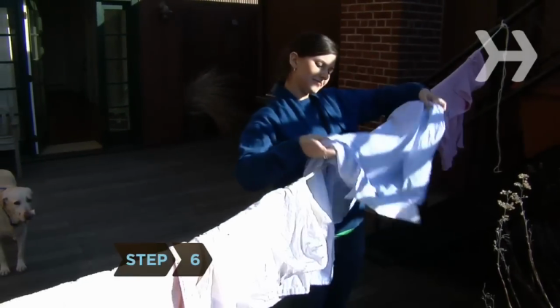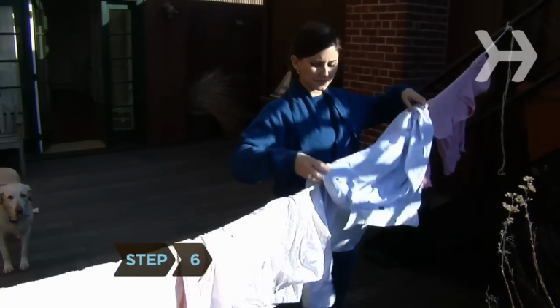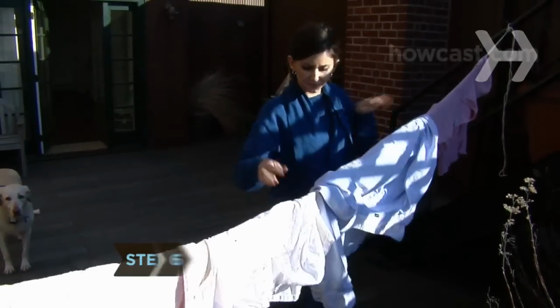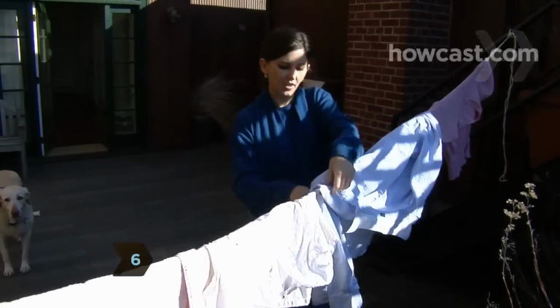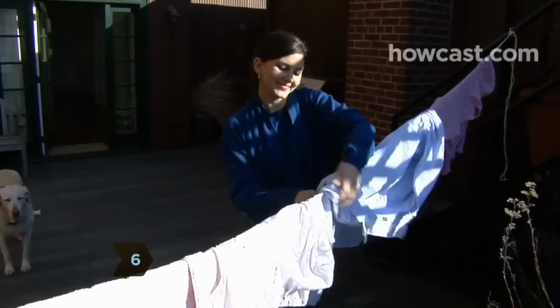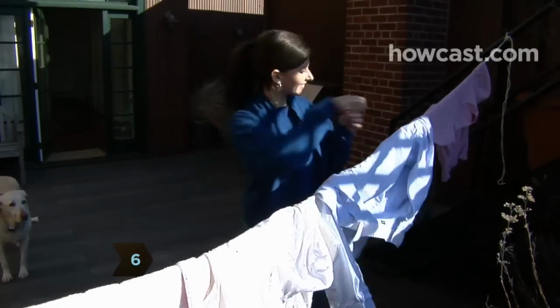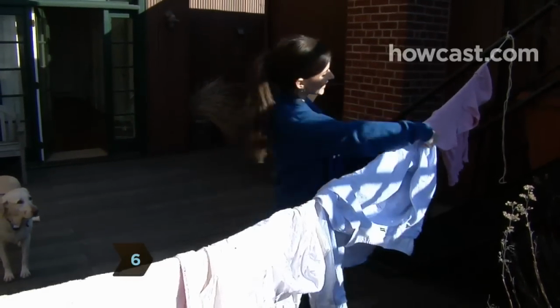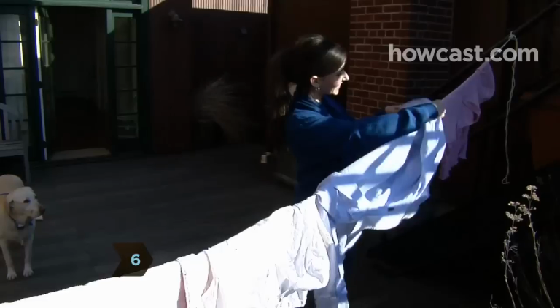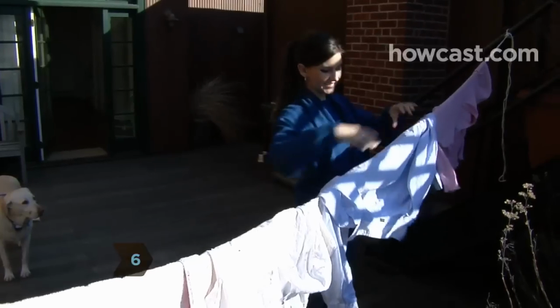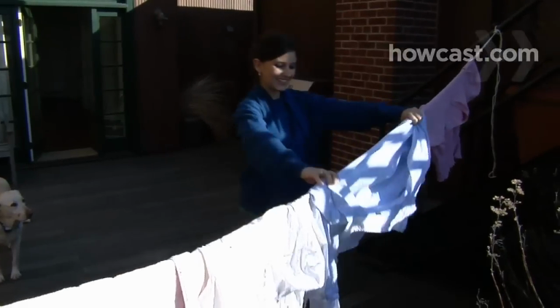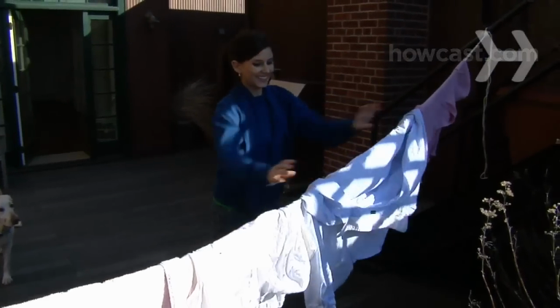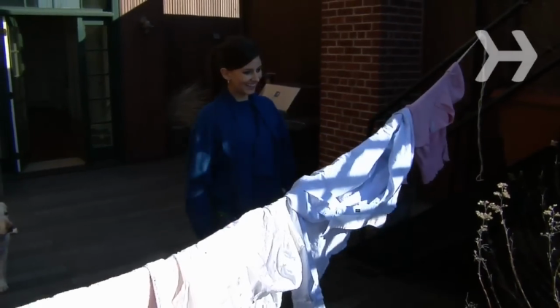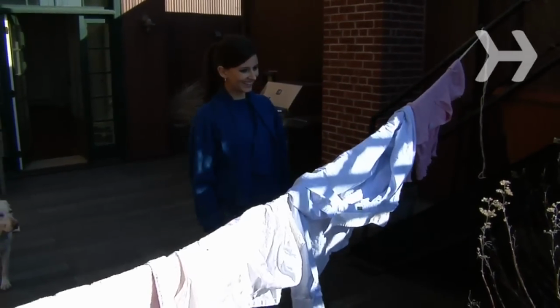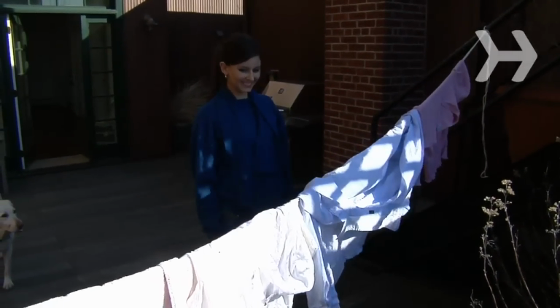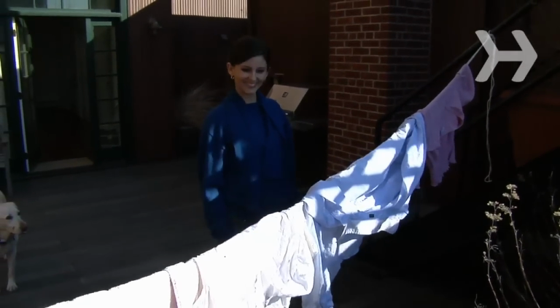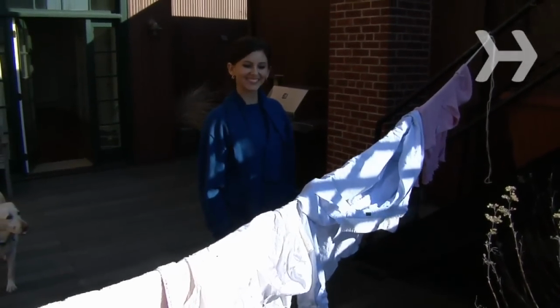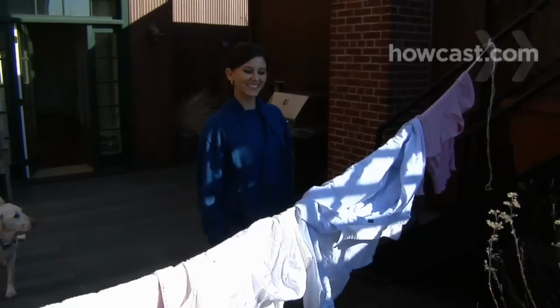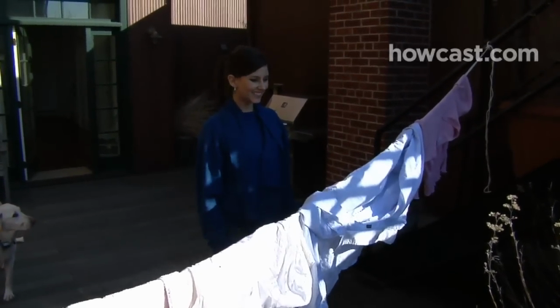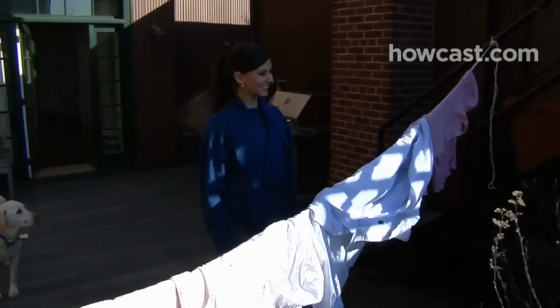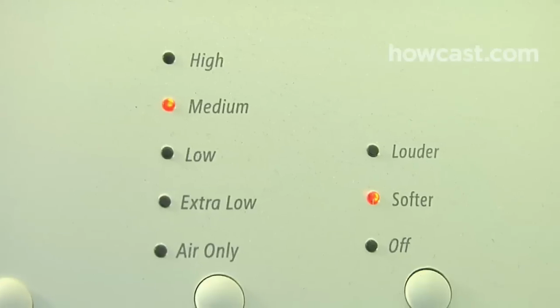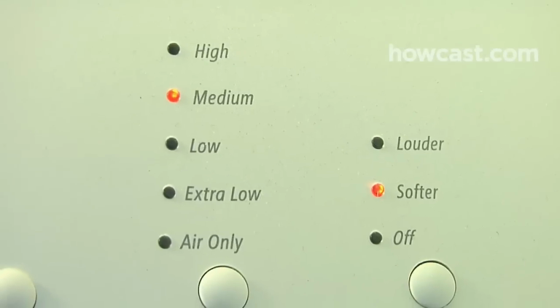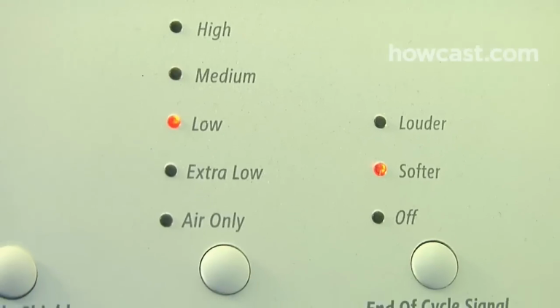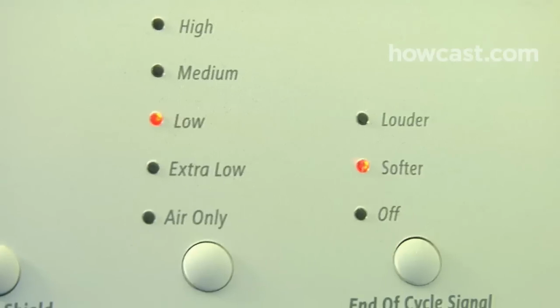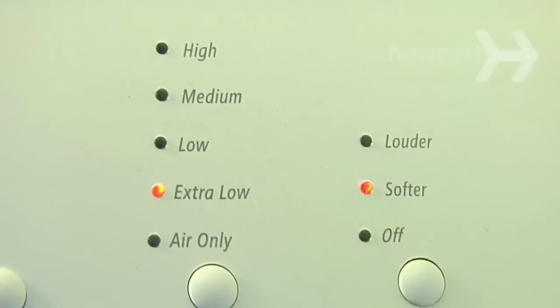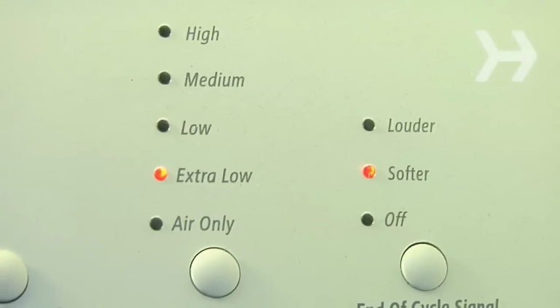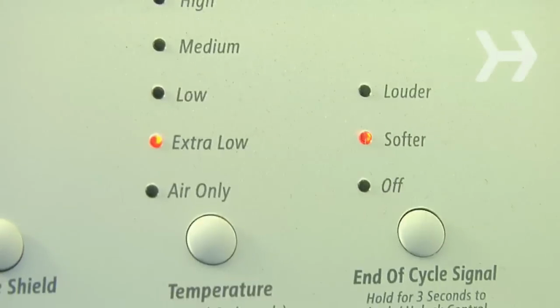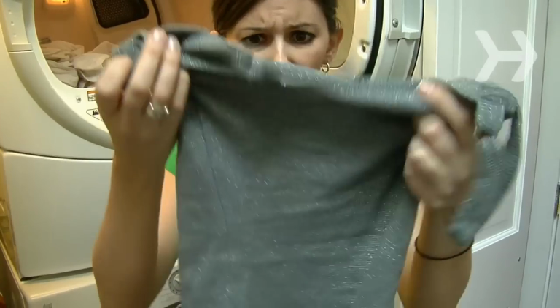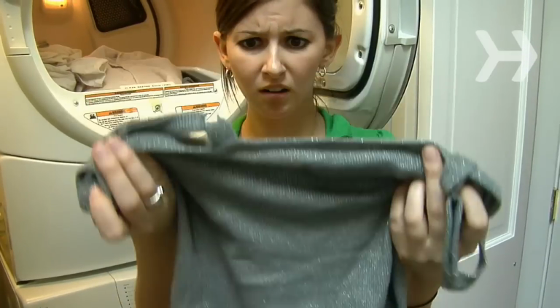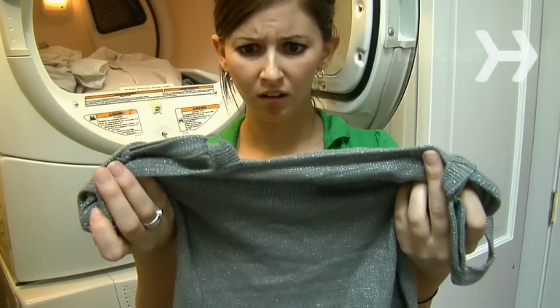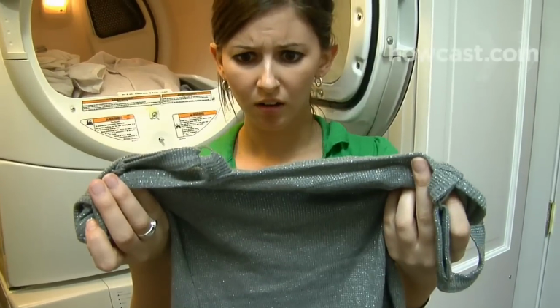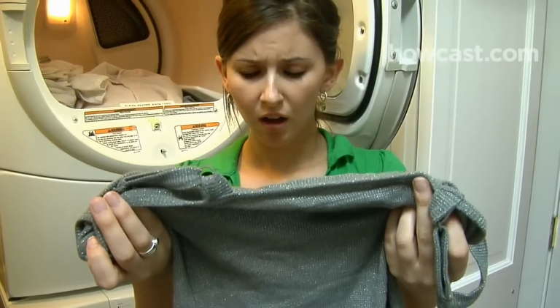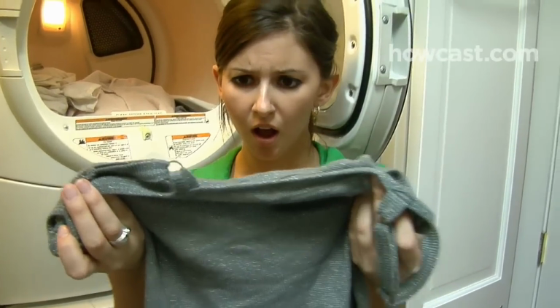Step 6. No matter what color they are, line dry clothes whenever possible, avoiding direct sunlight. Fold clothes in half over the line and secure with clothespins. If you use the dryer, choose the lowest temperature setting for the material. High heat shrinks and warps fabrics.